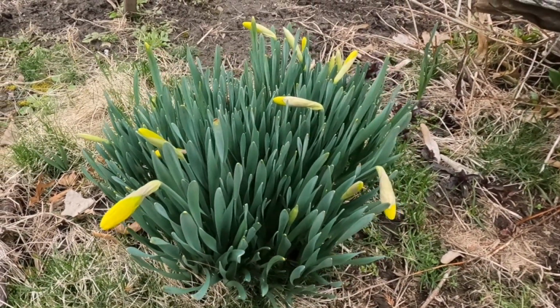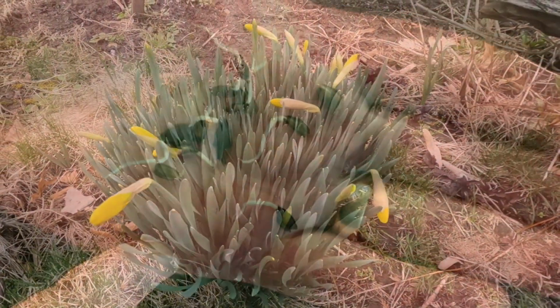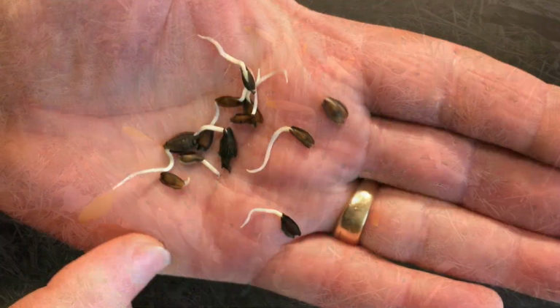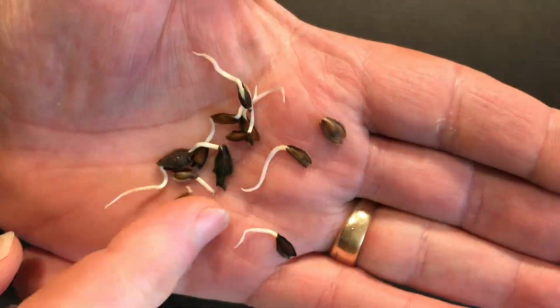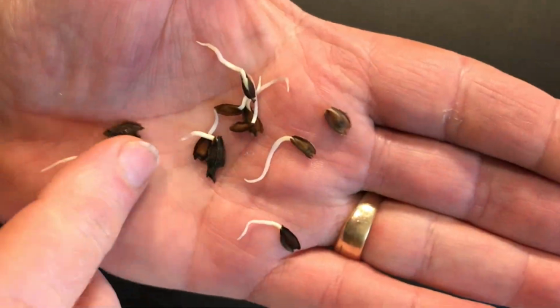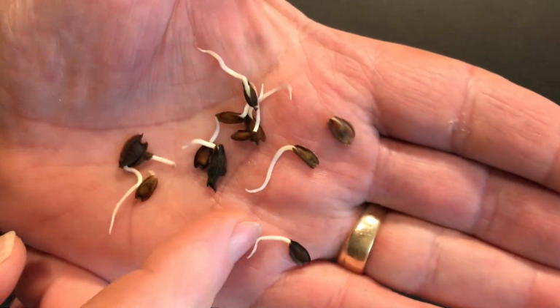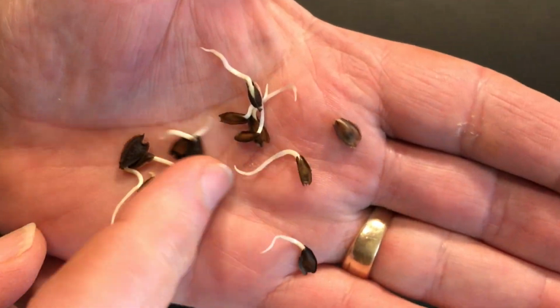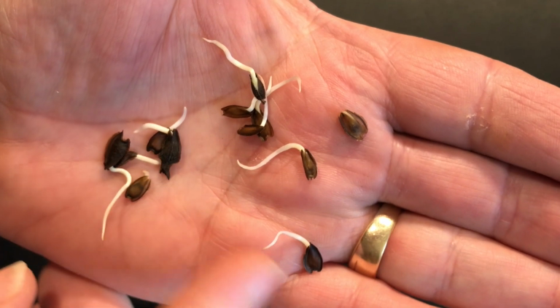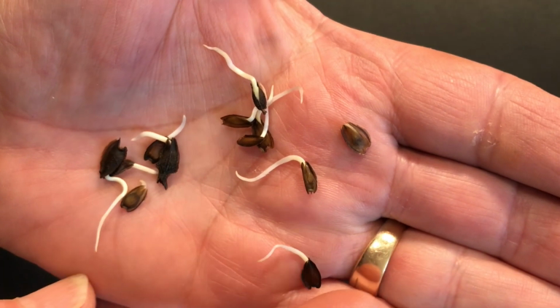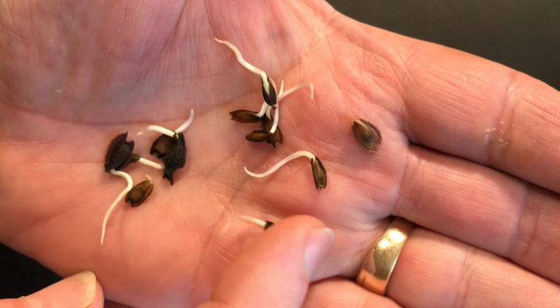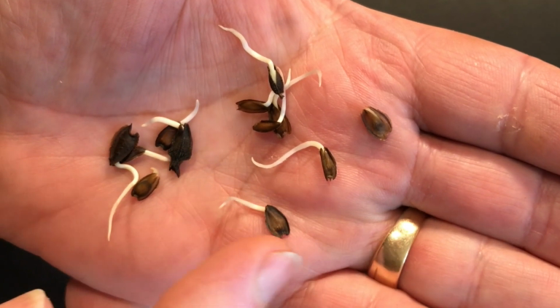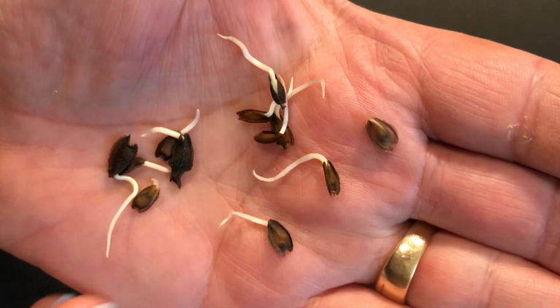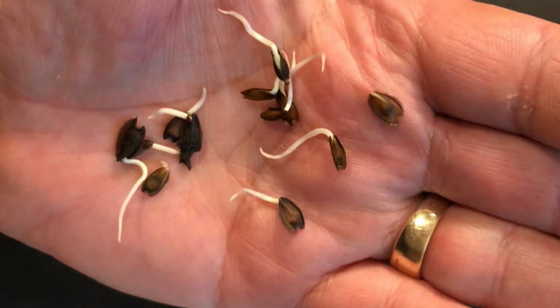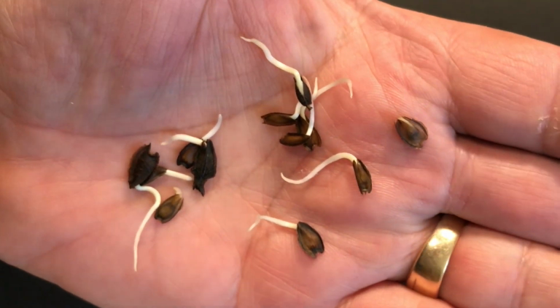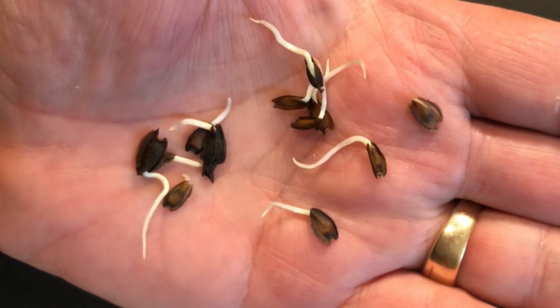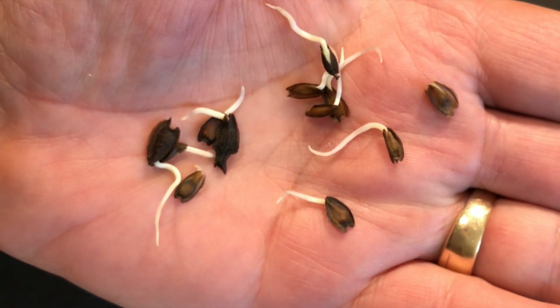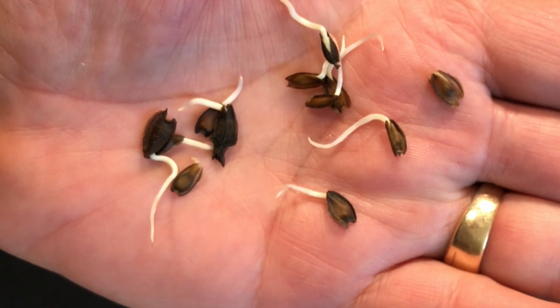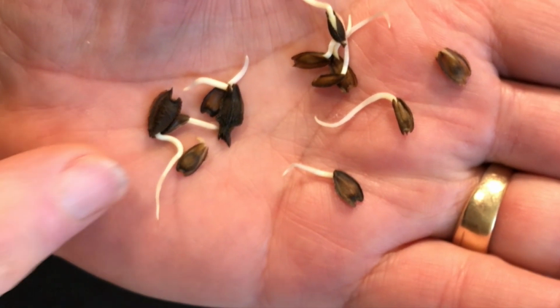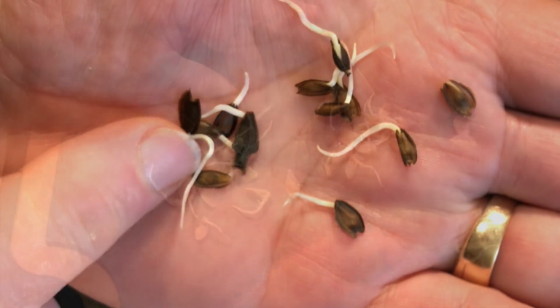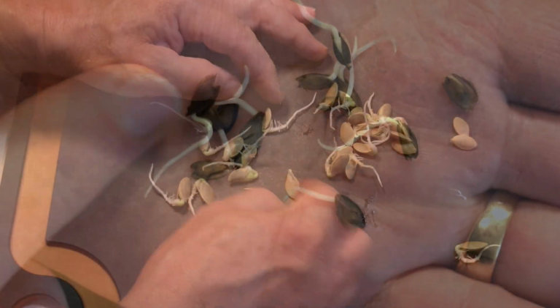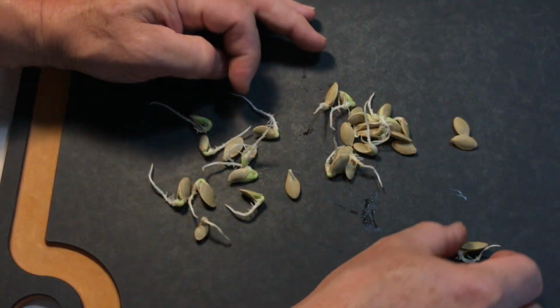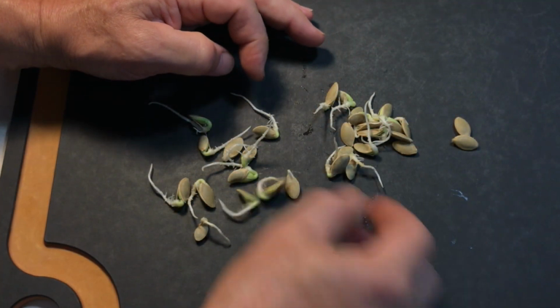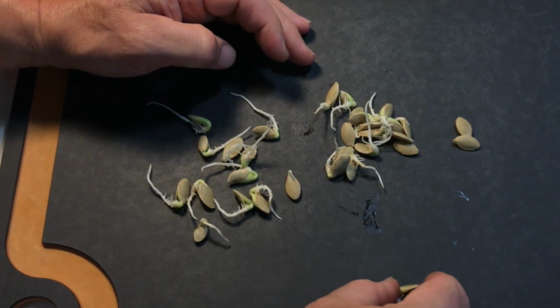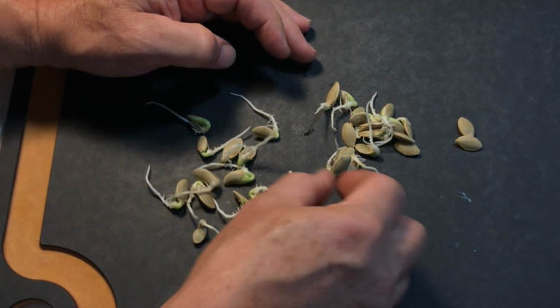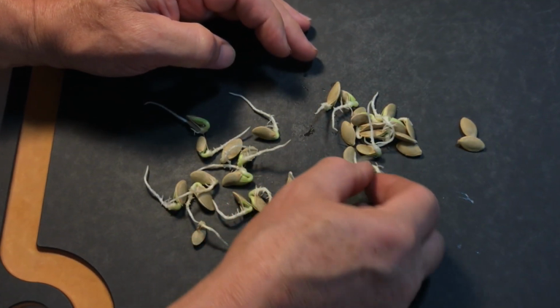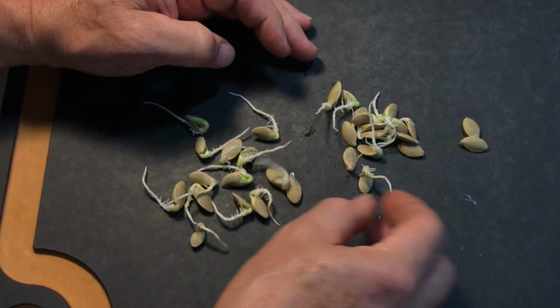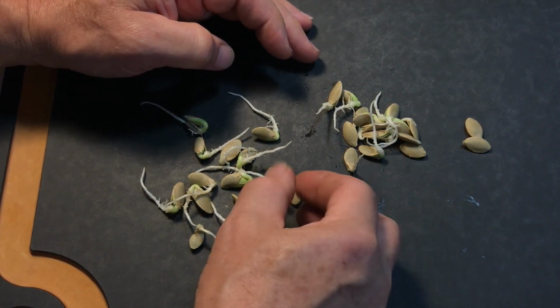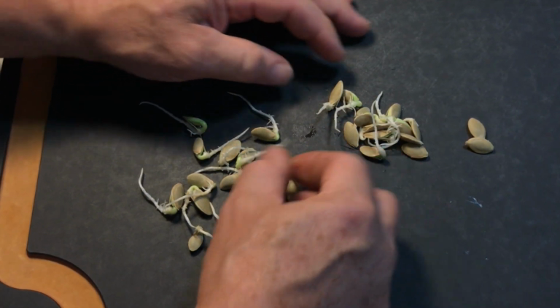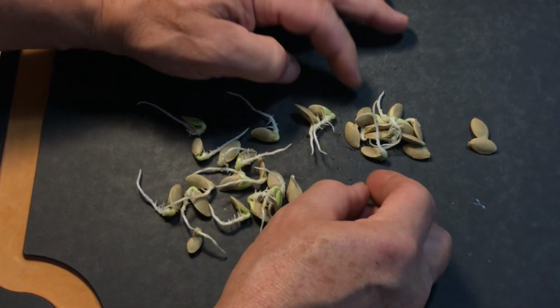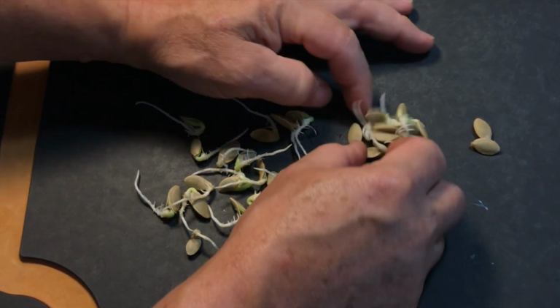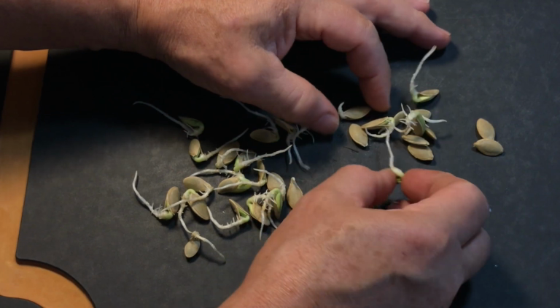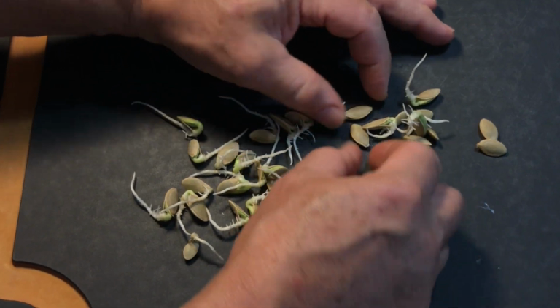So in this video, I want to talk about germinating your seed, but not the way you think. We're still going to give the seed exactly what it needs — some warmth and moisture — but we're going to do it without using any soil. No soil at all.